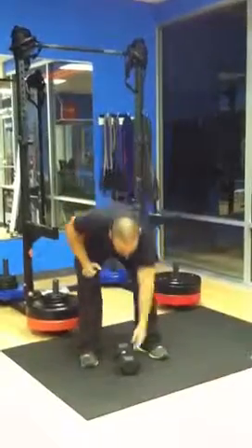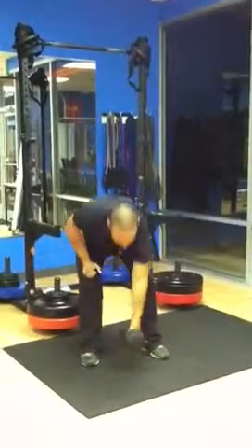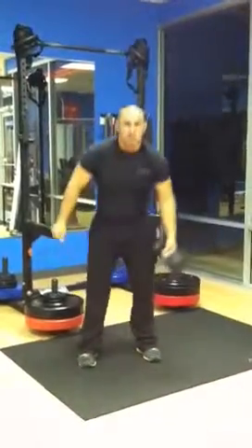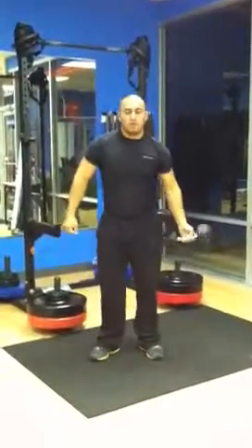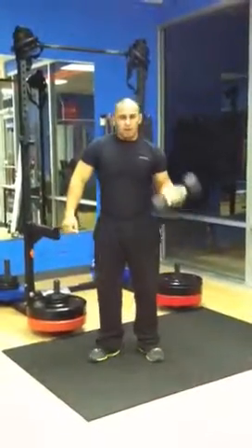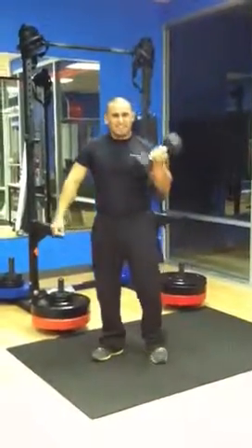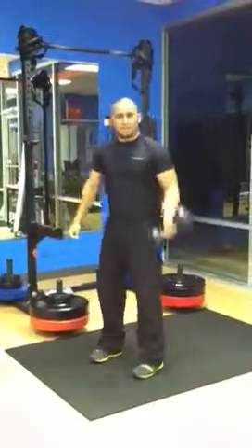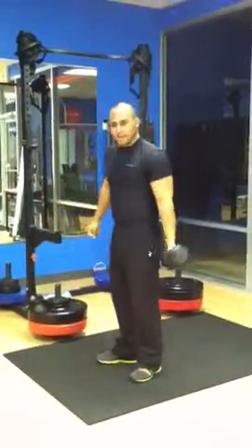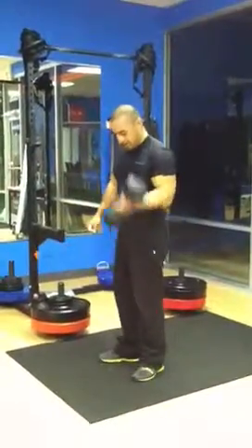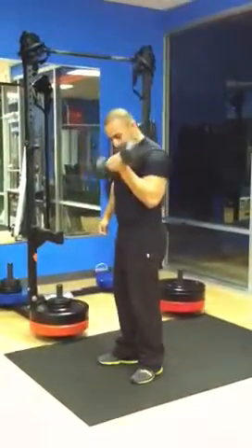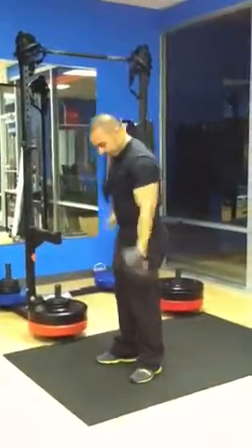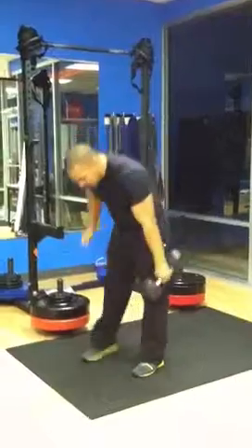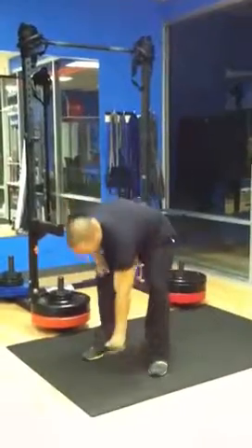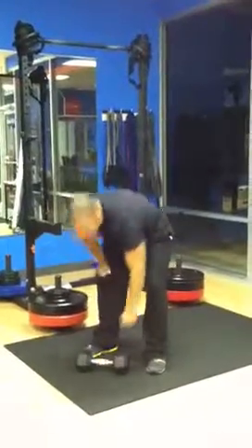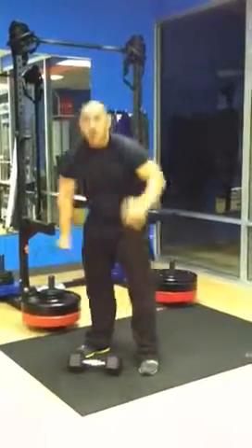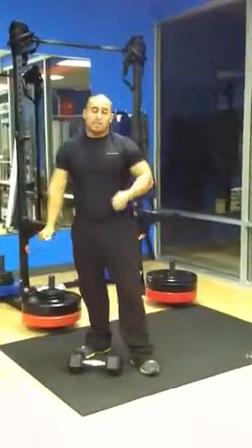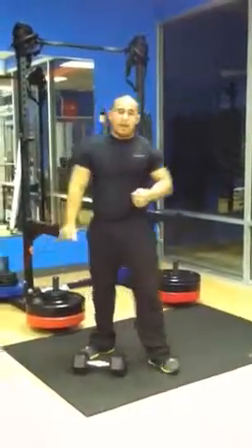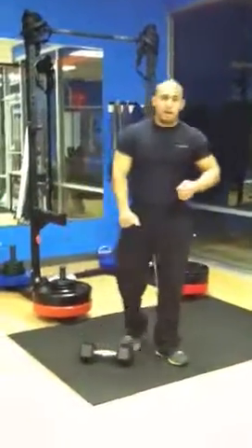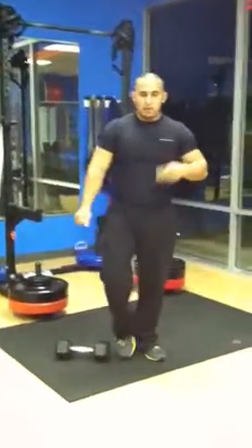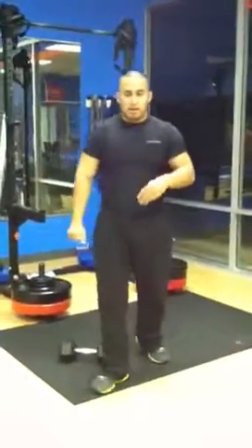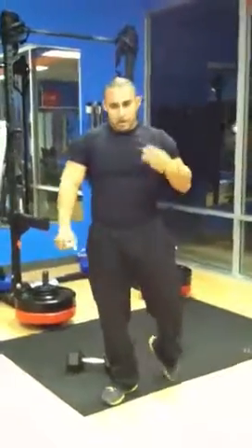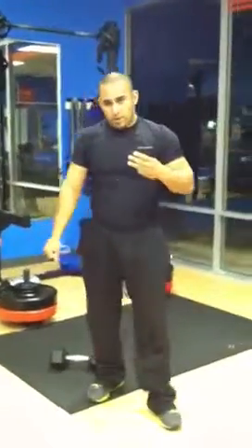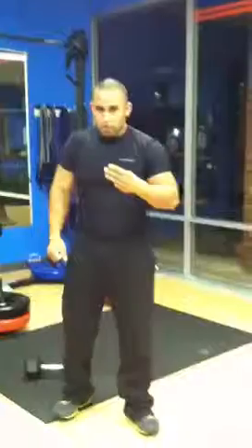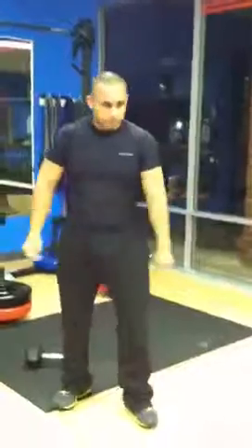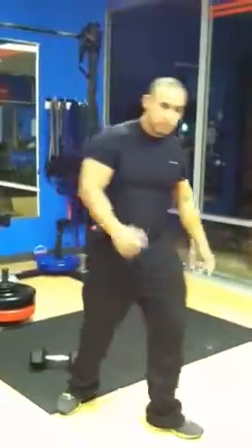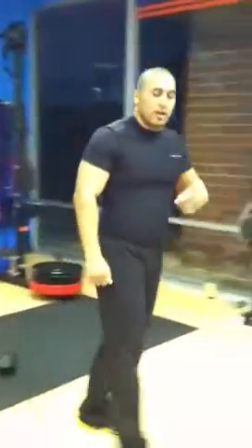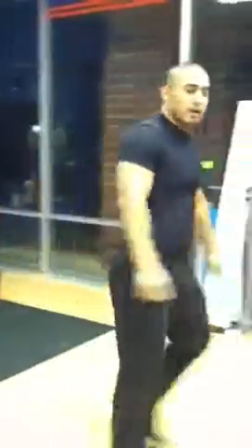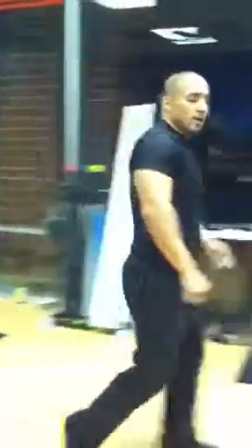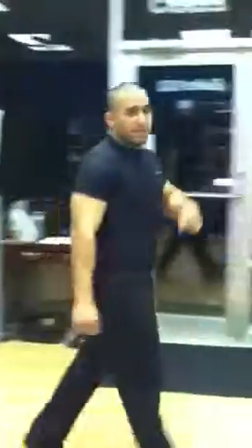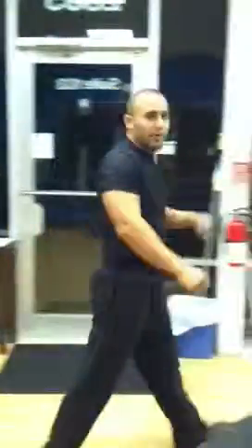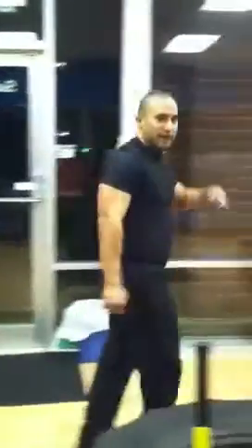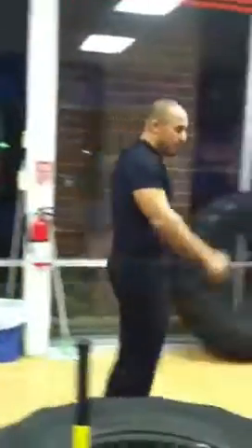Come down, do another 10 with the left hand. Rest a minute and a half and repeat — three rounds total. Rest a minute and a half after that.